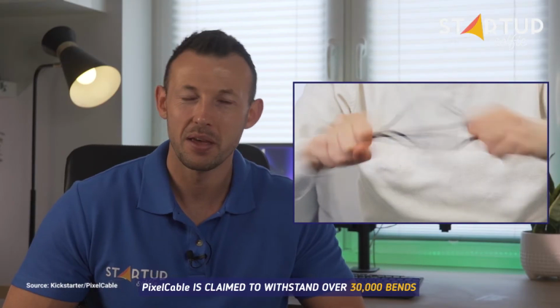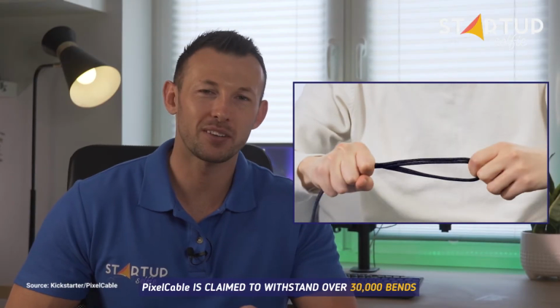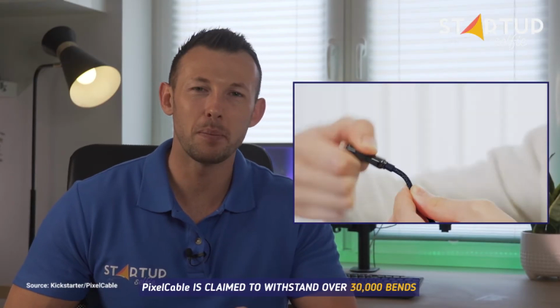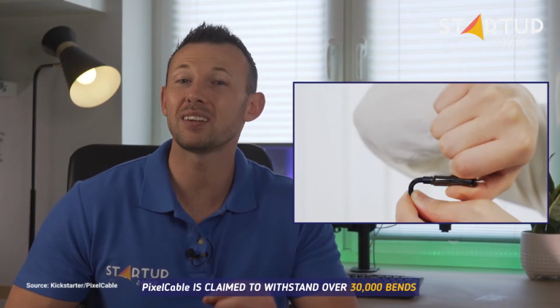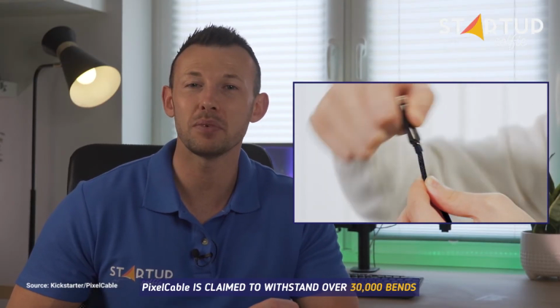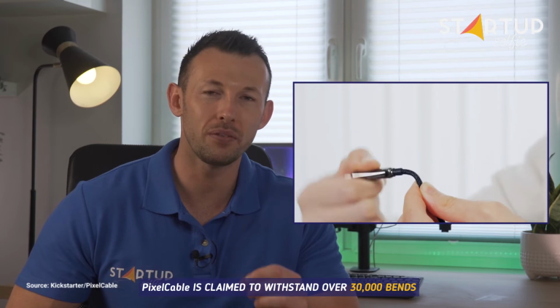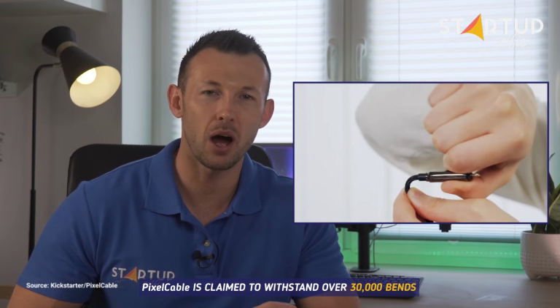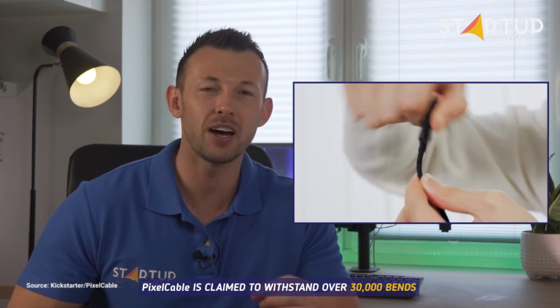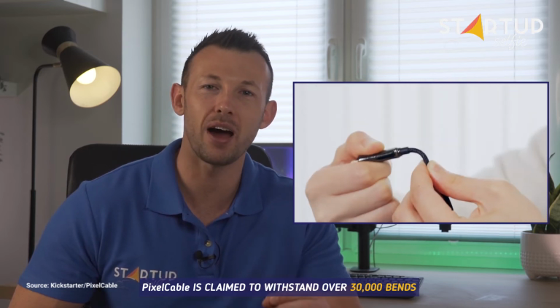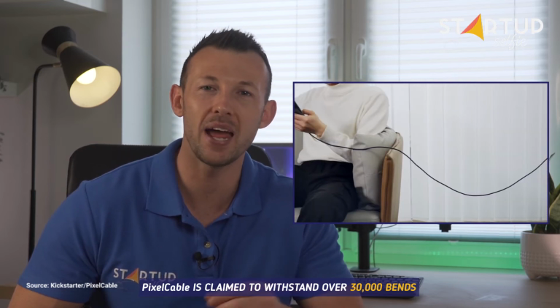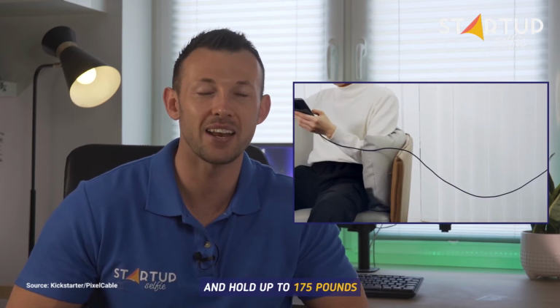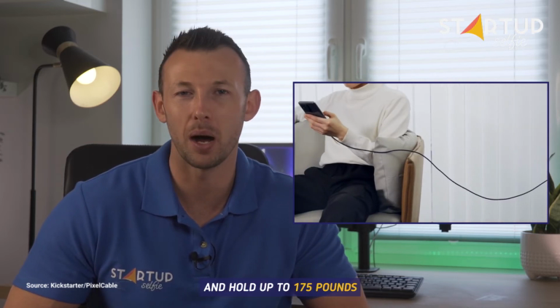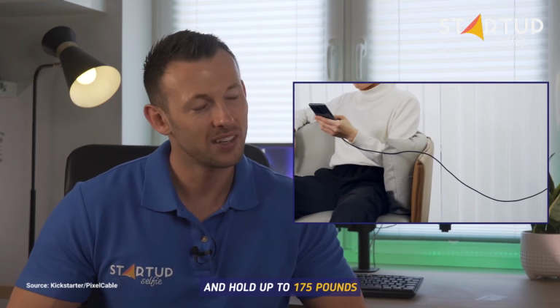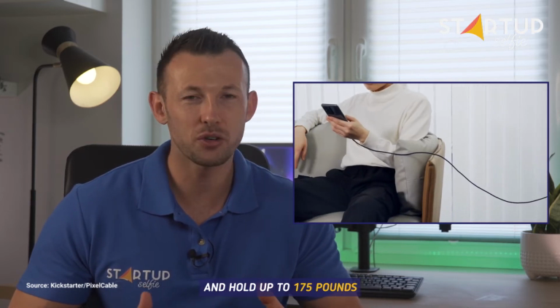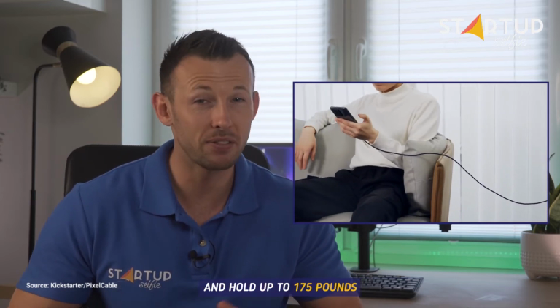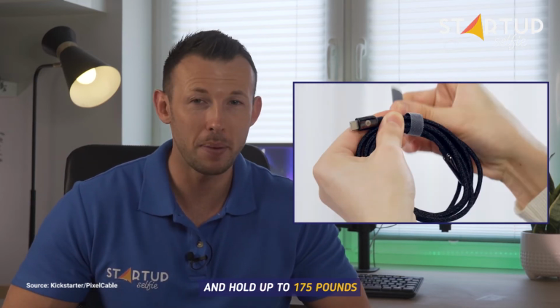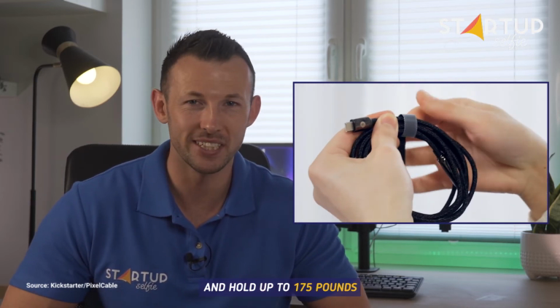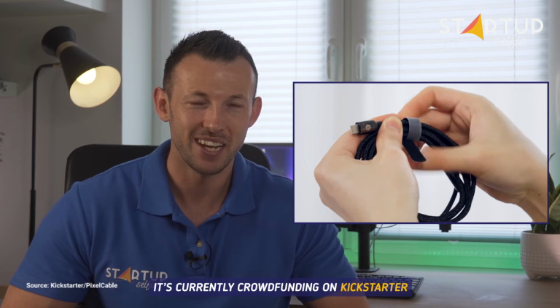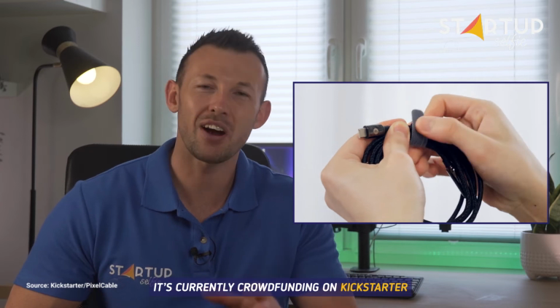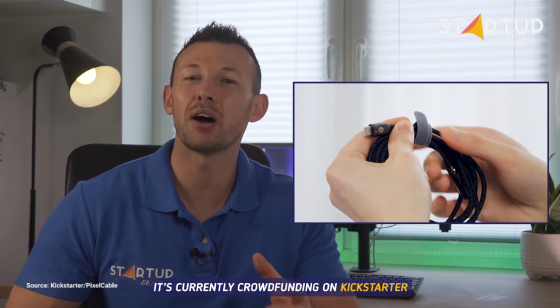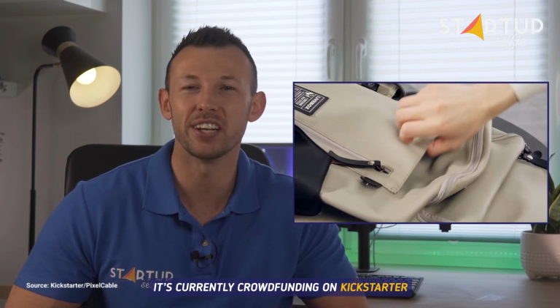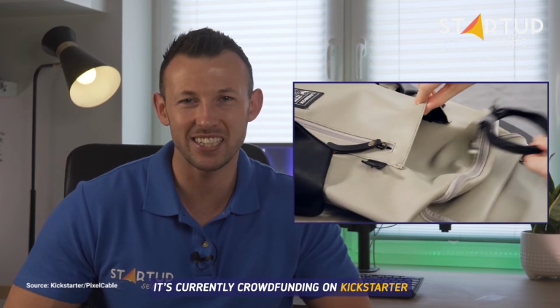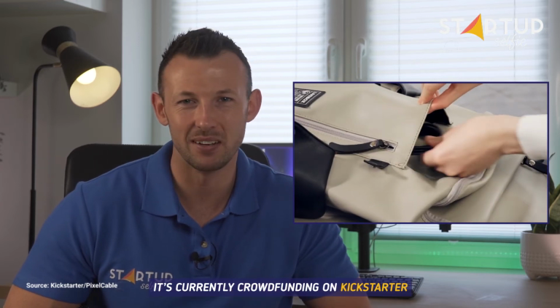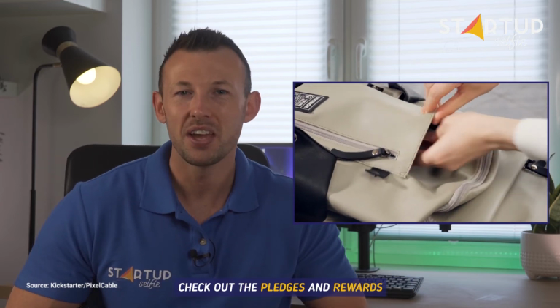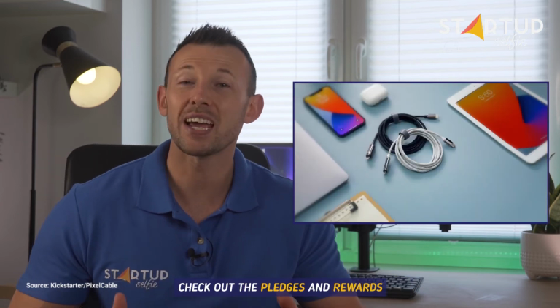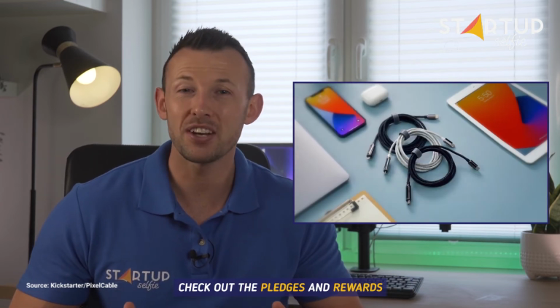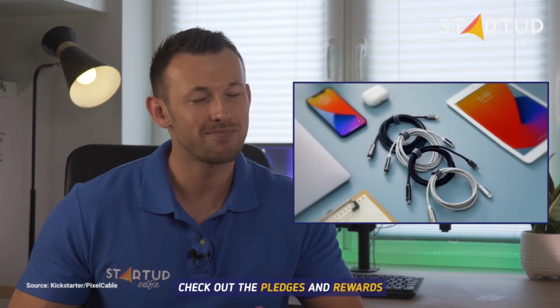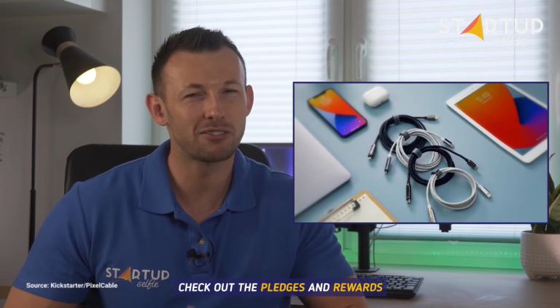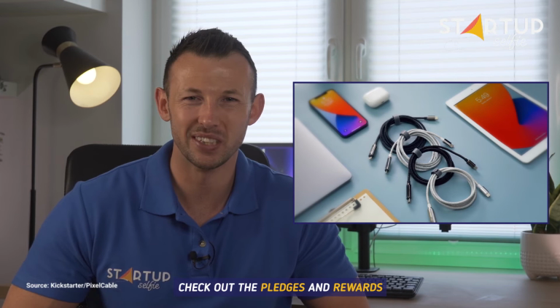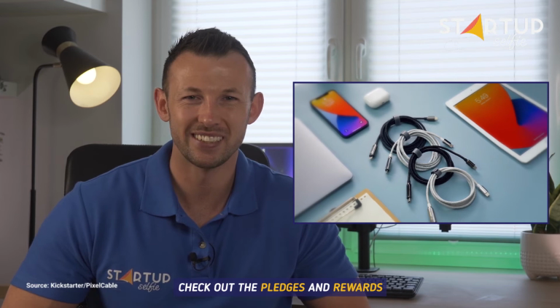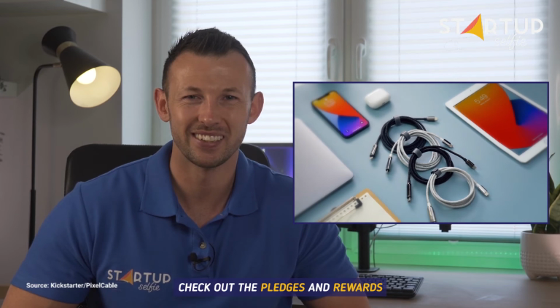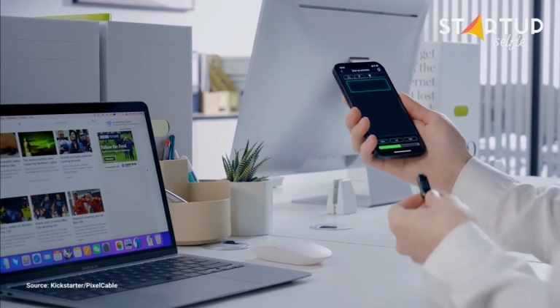Pixel Cable is claimed to withstand over 30,000 bends and hold up to £175. It's currently crowdfunding on Kickstarter. Check out the pledges and rewards. I'll see you next time. Bye.